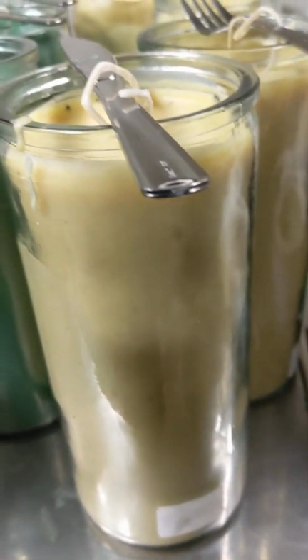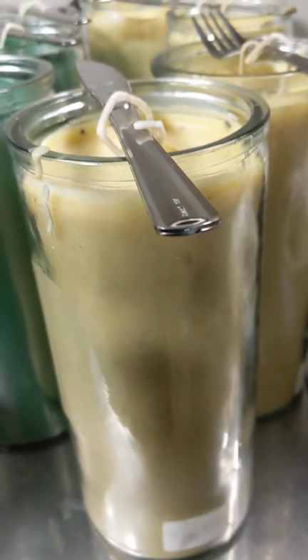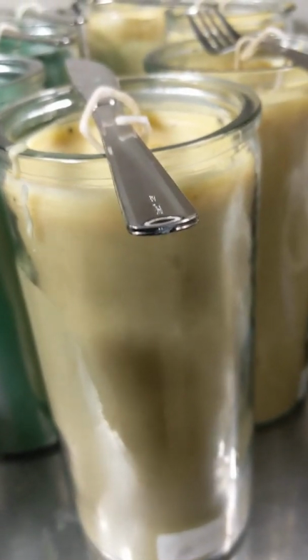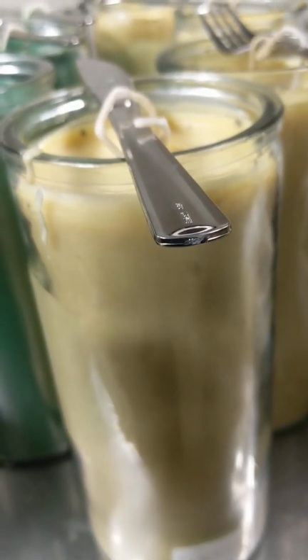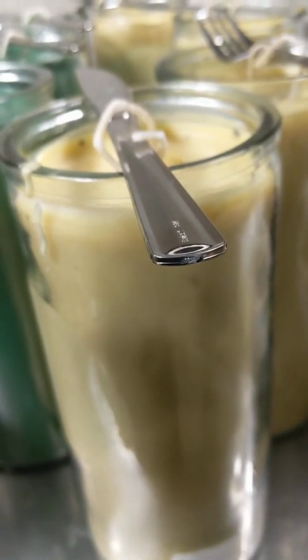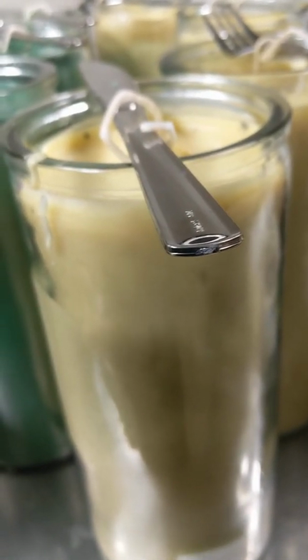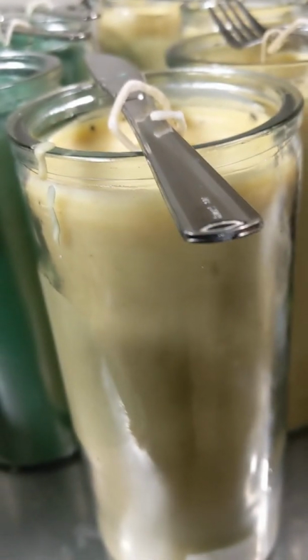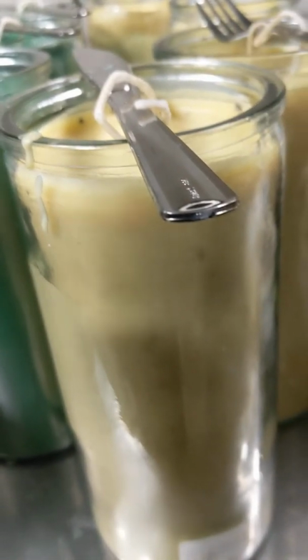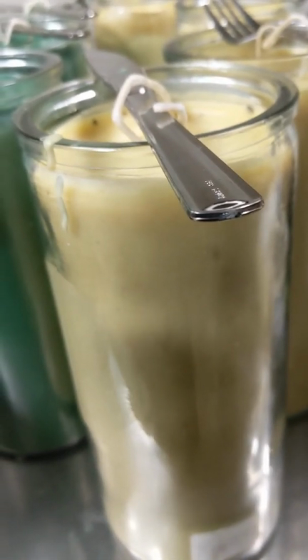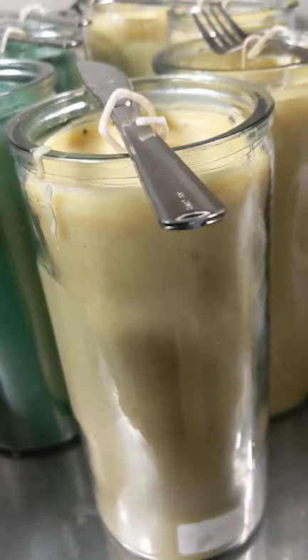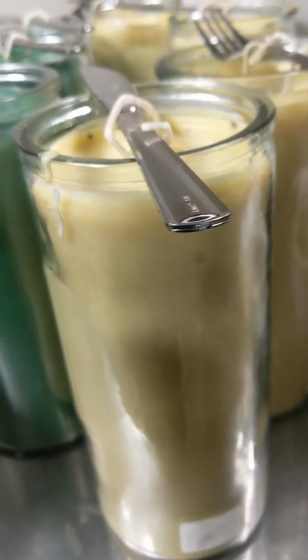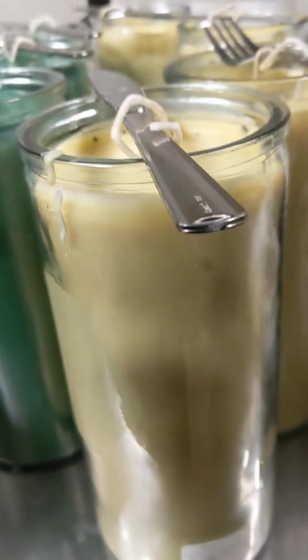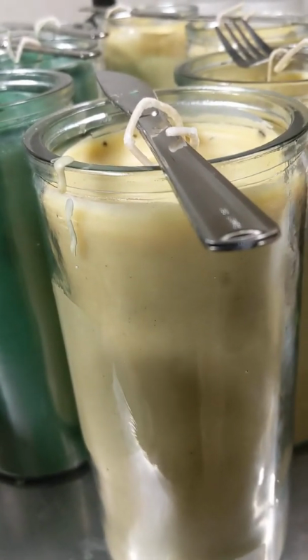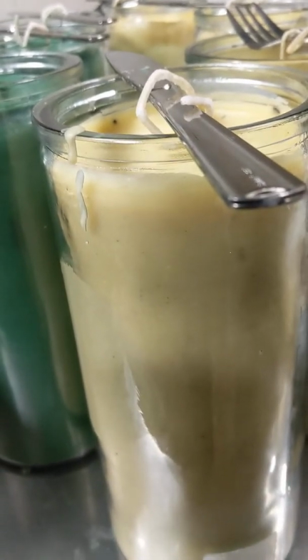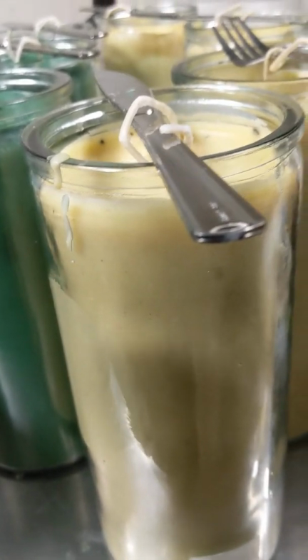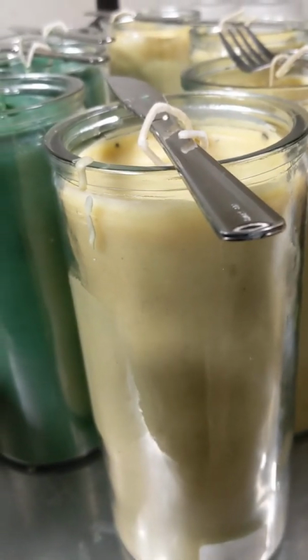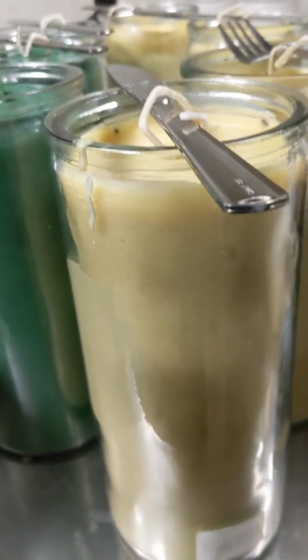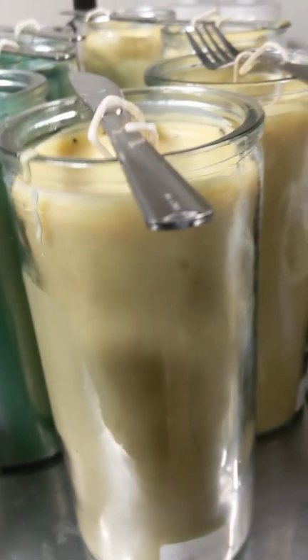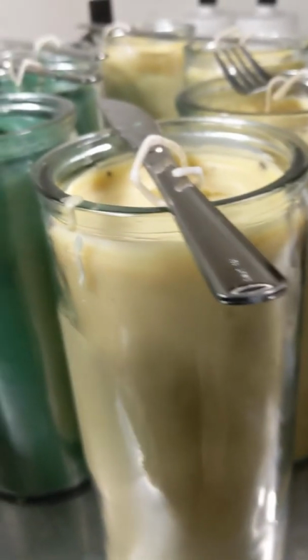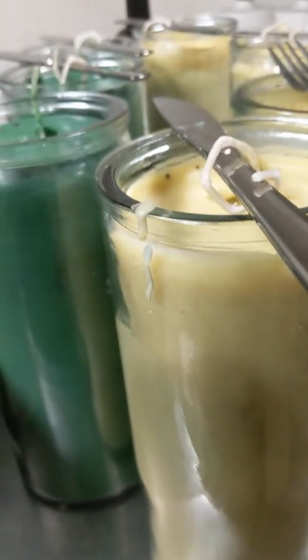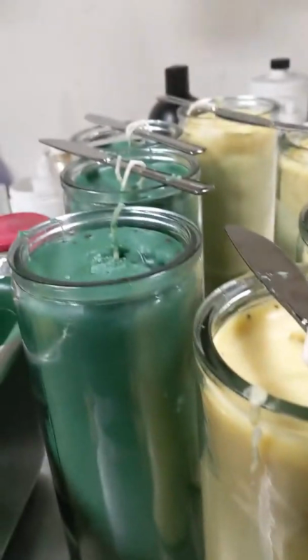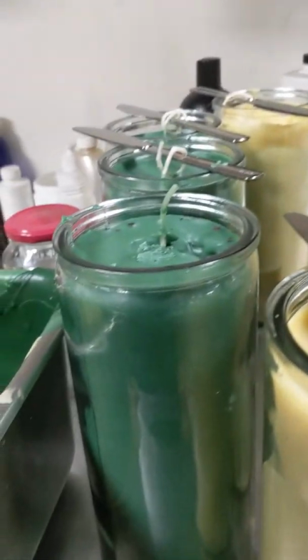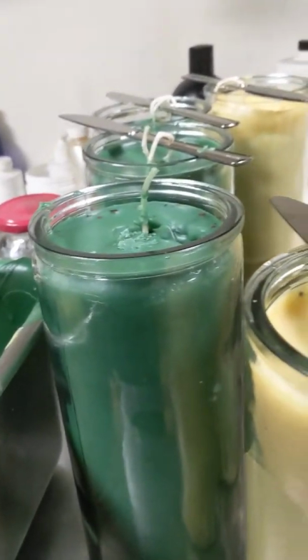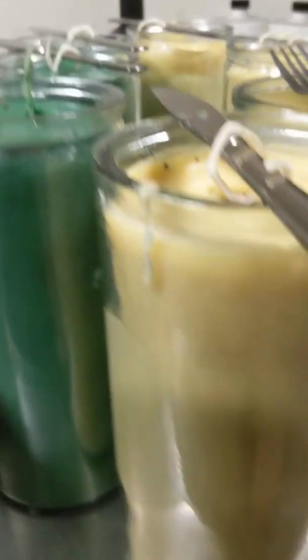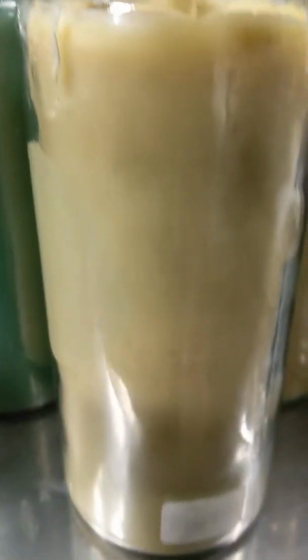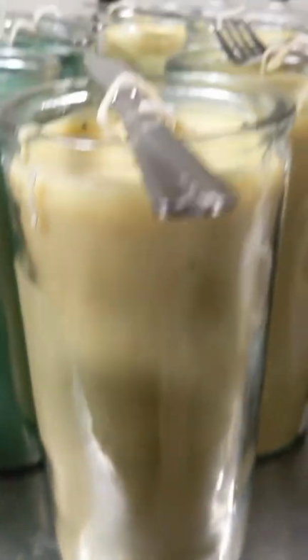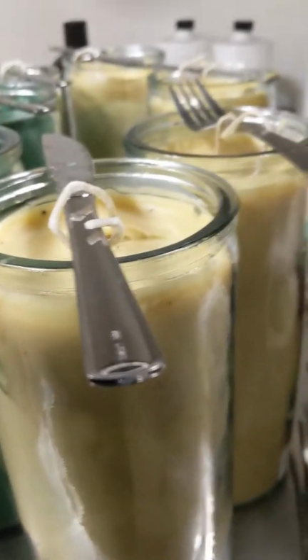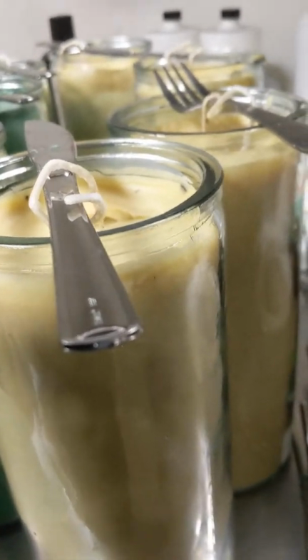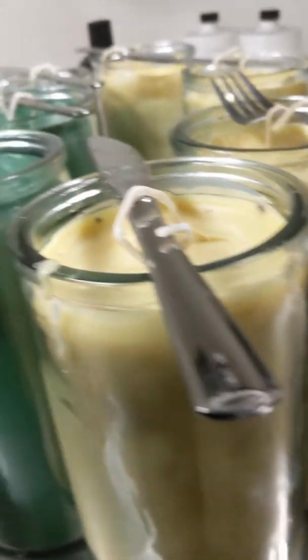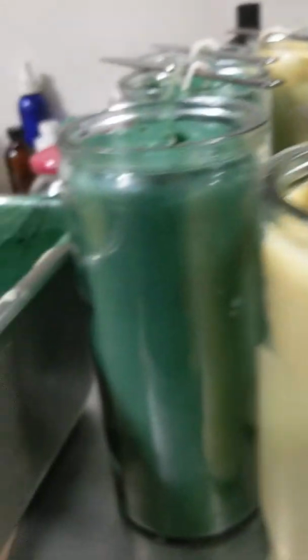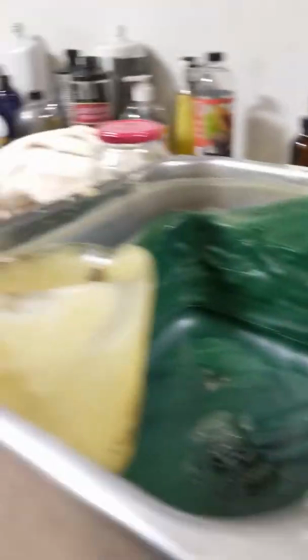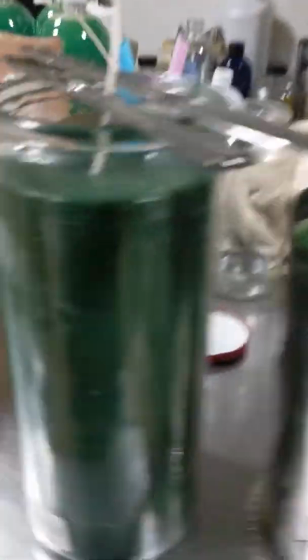13 candles, every two weeks — at least every two weeks. 13 times two in a month, it cost me $600 and something just for candles, for thanksgiving and for giving thanks to nature.